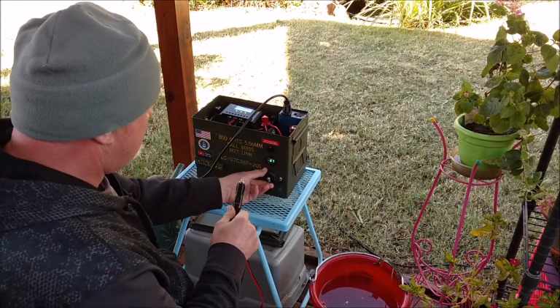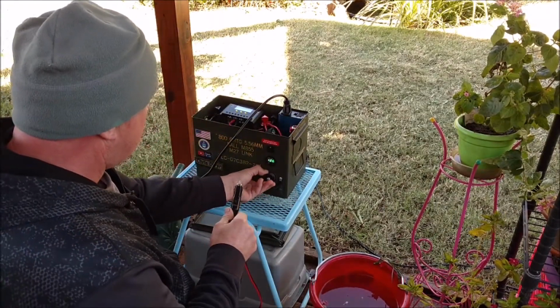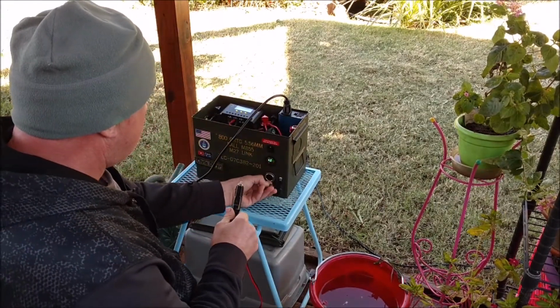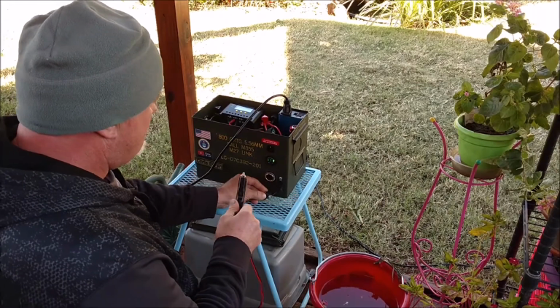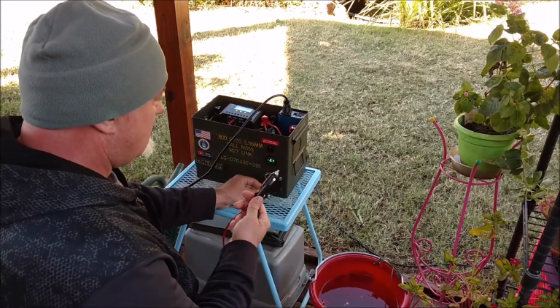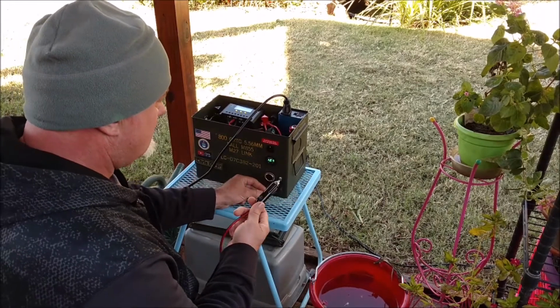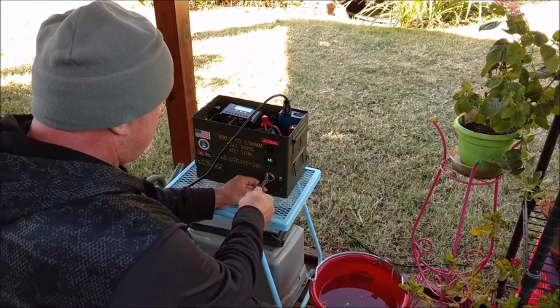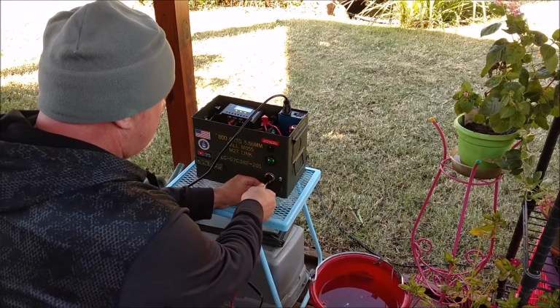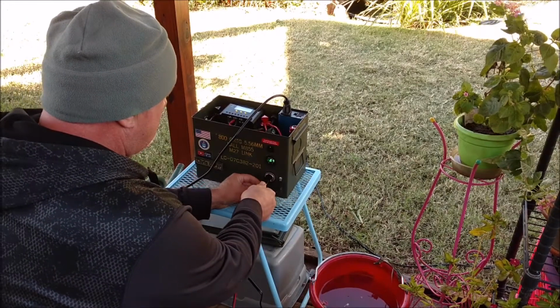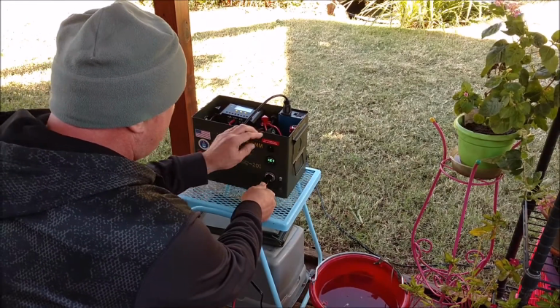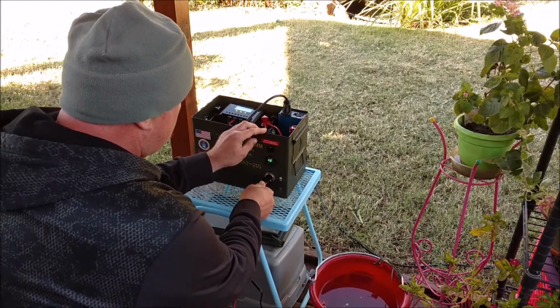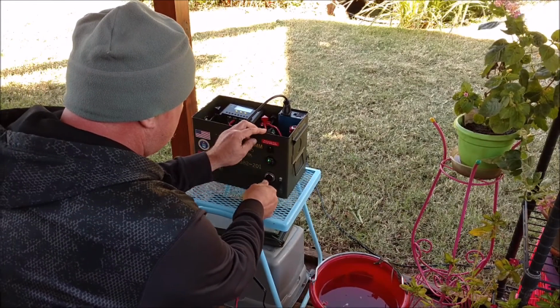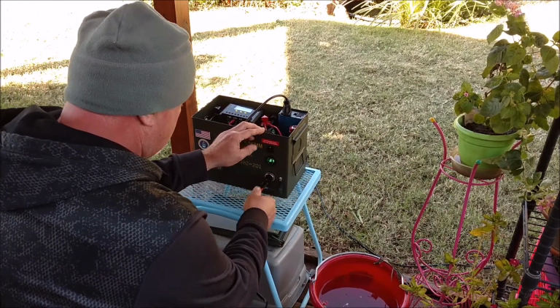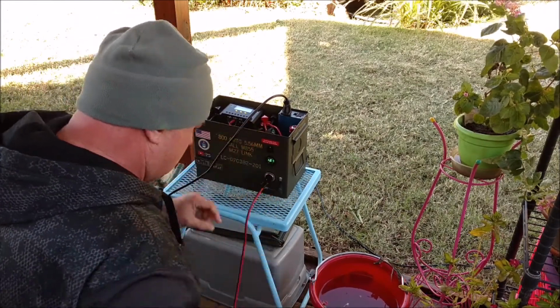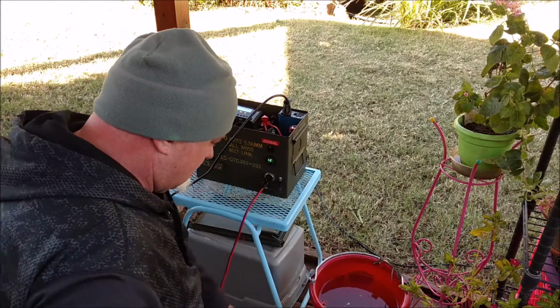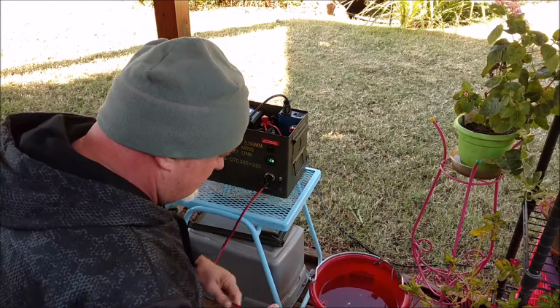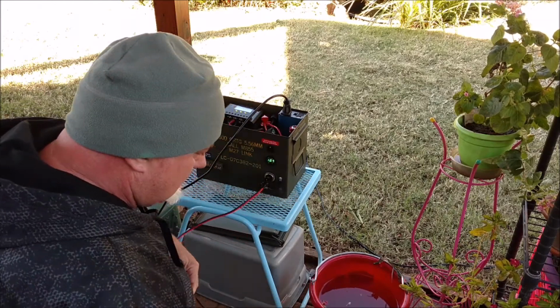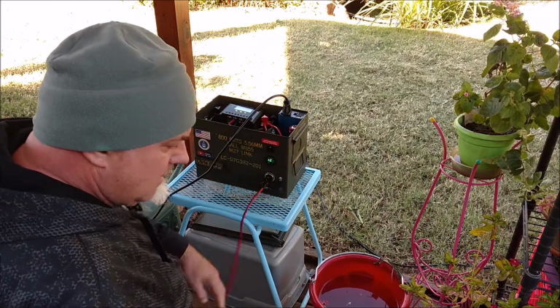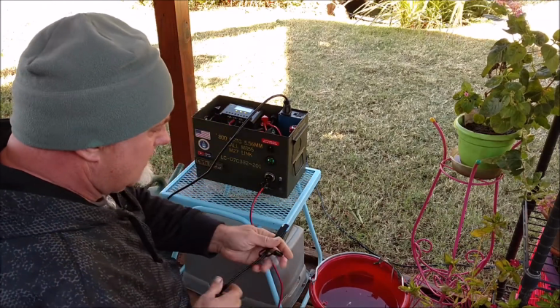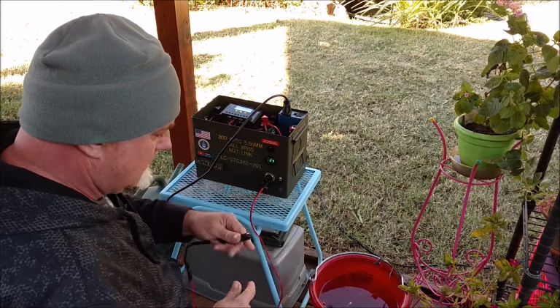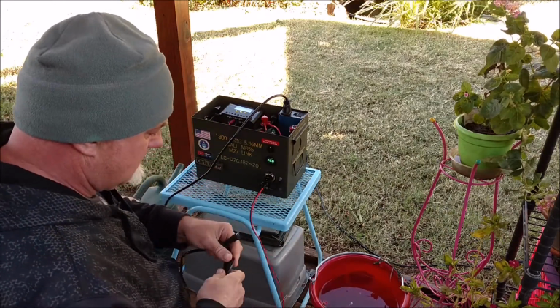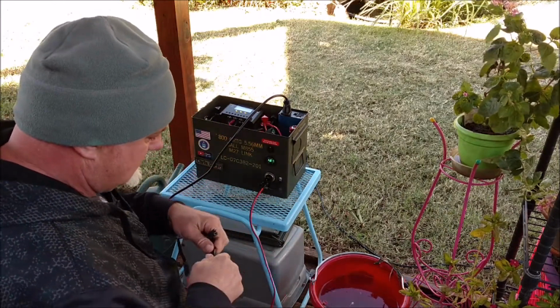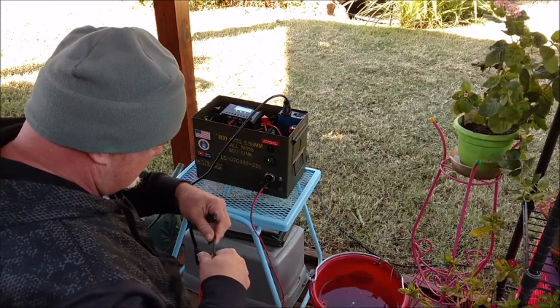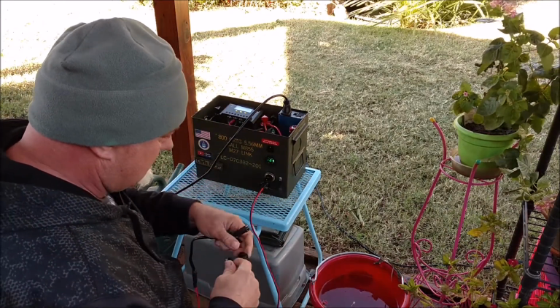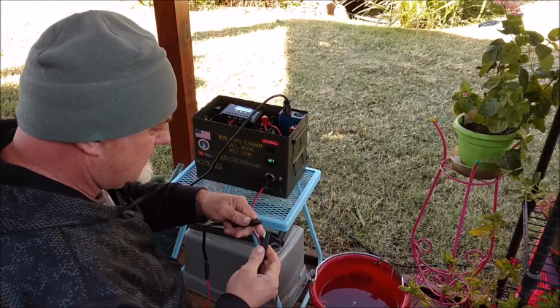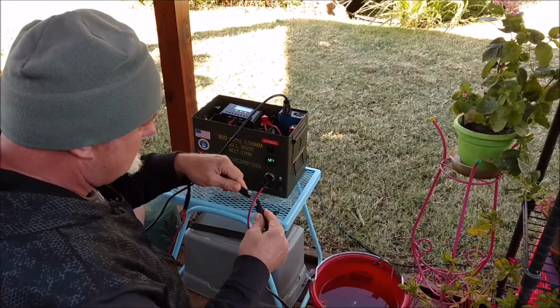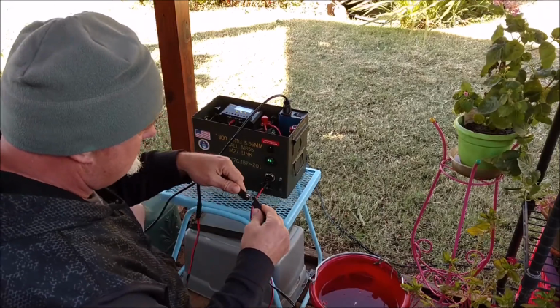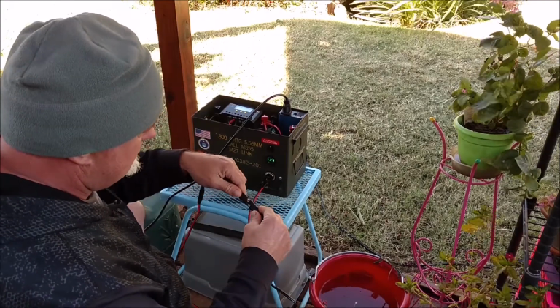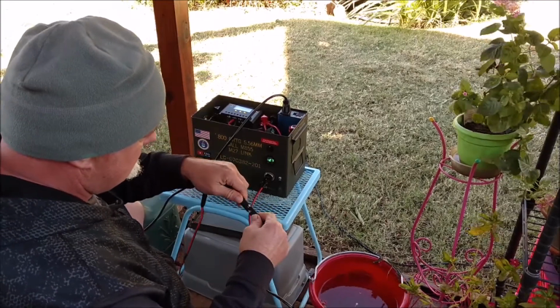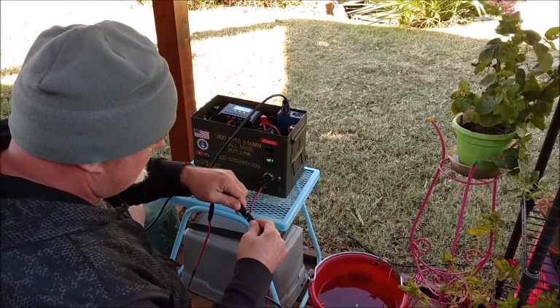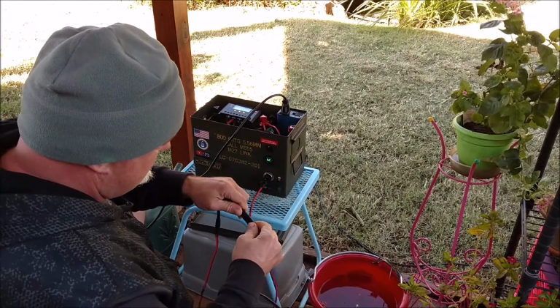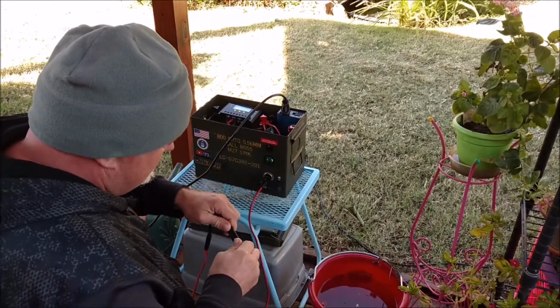Let's plug this DIY adapter into the micro solar generator, and then we'll plug it into the brand new Battery Tender Junior SAE connector.